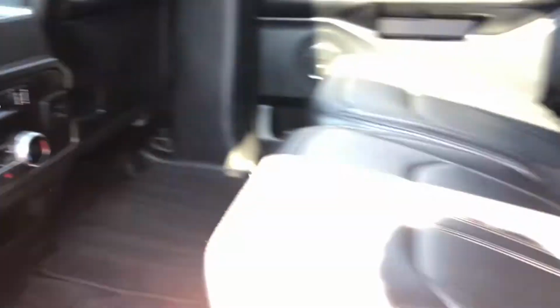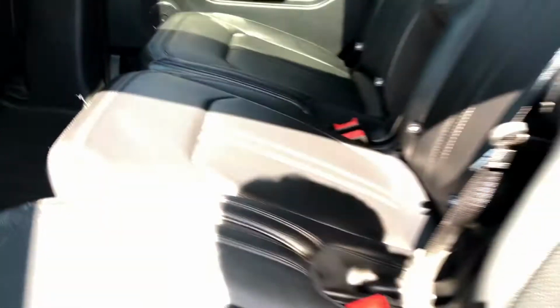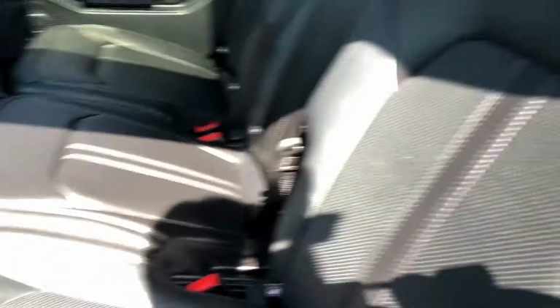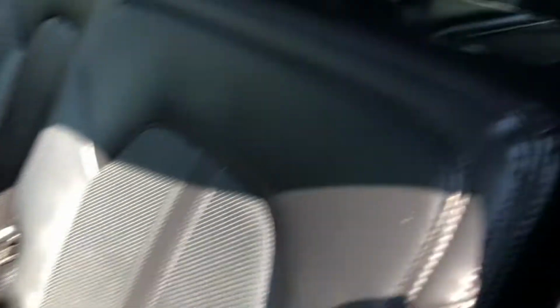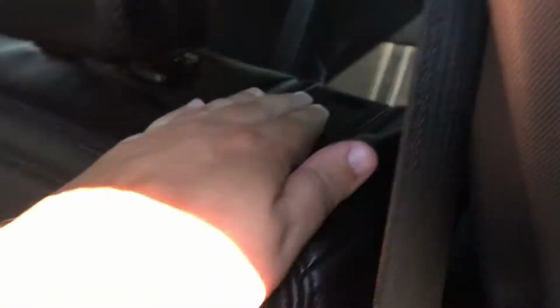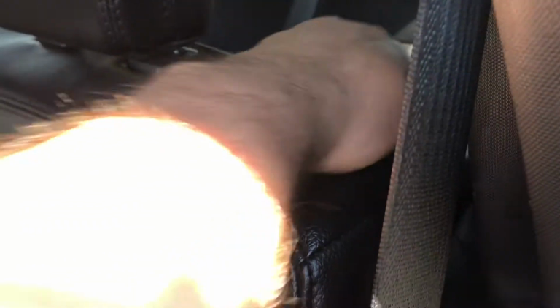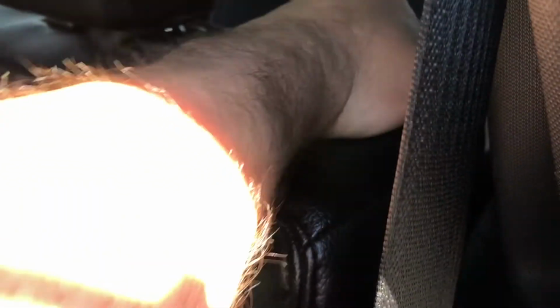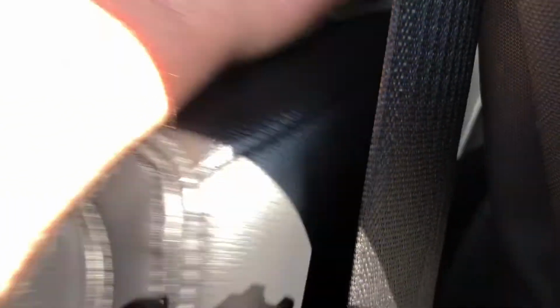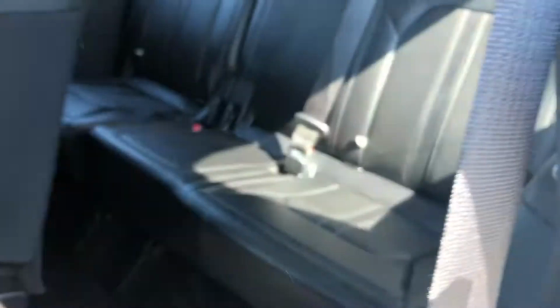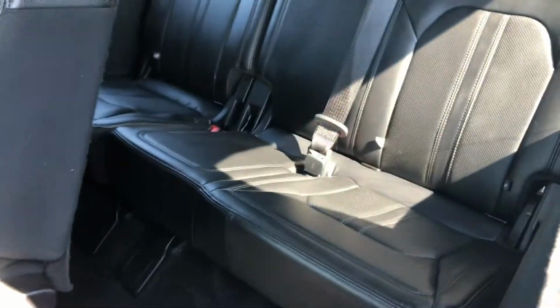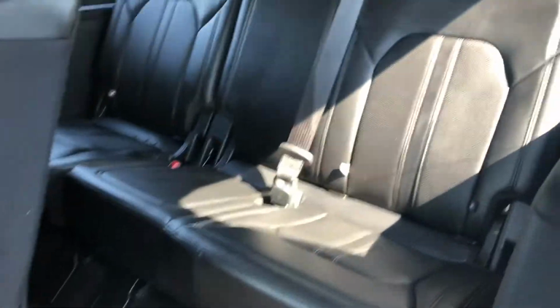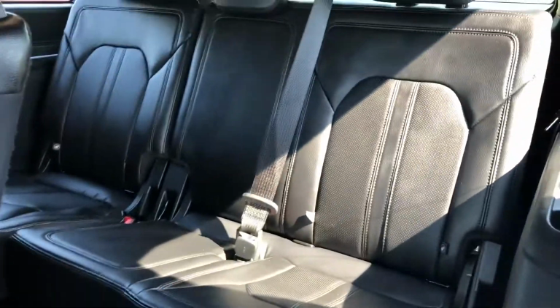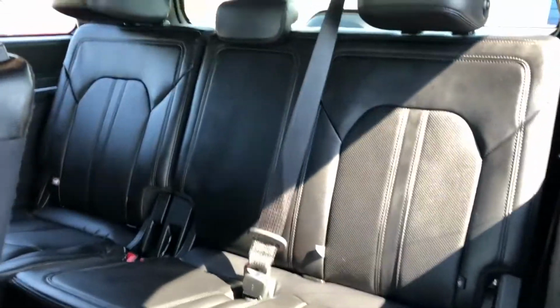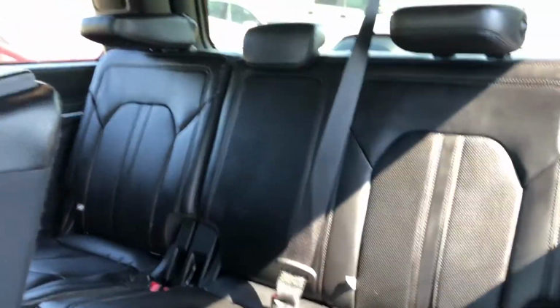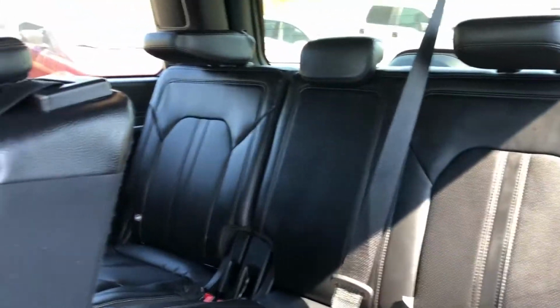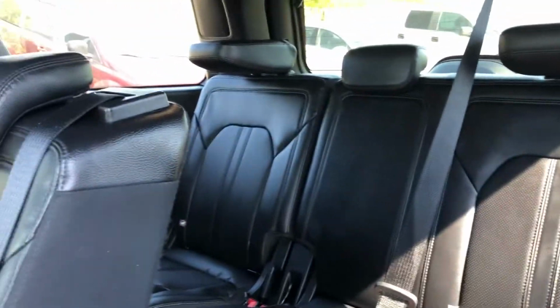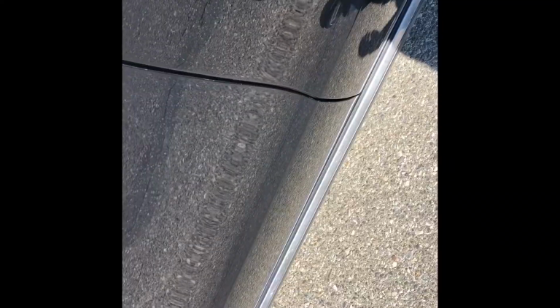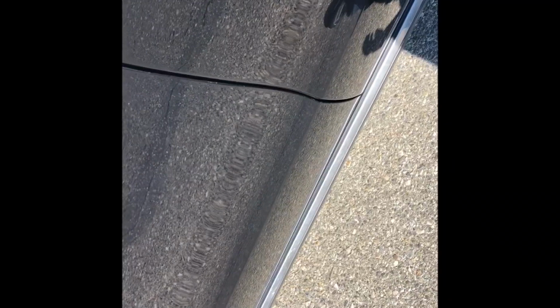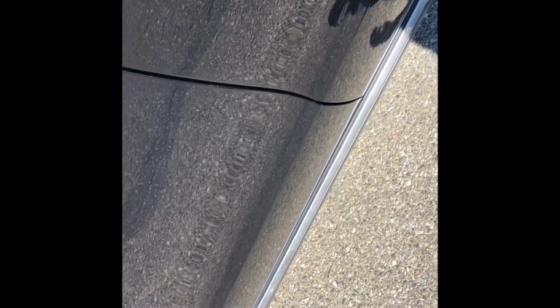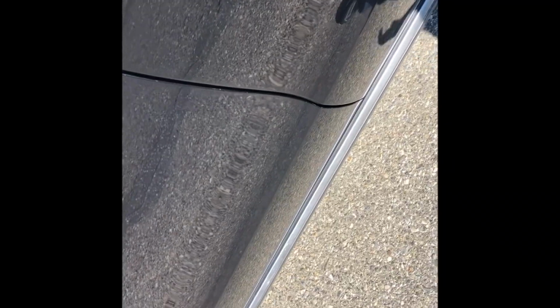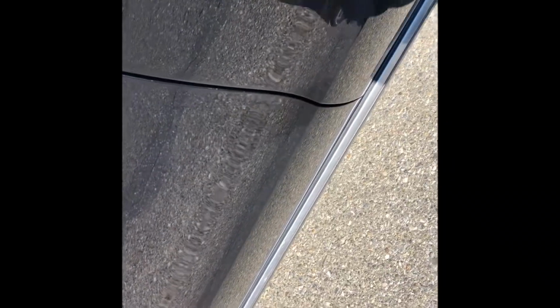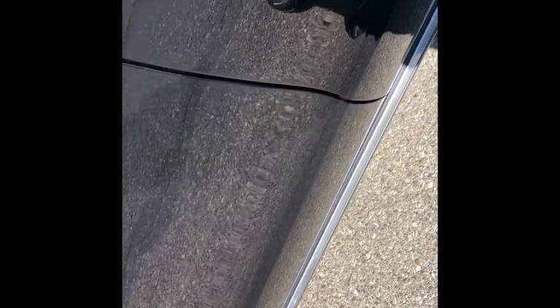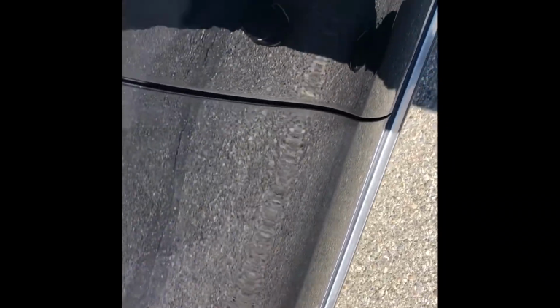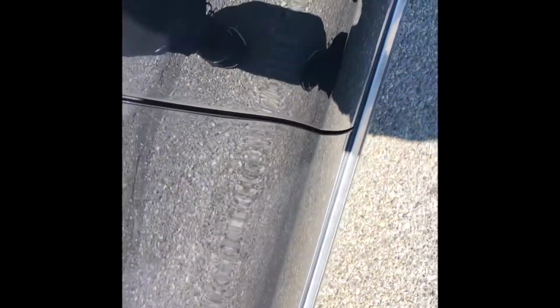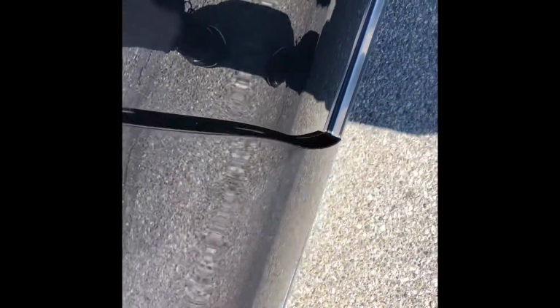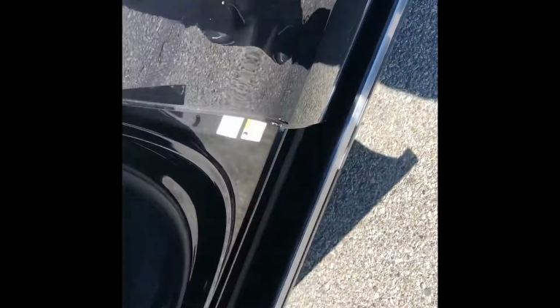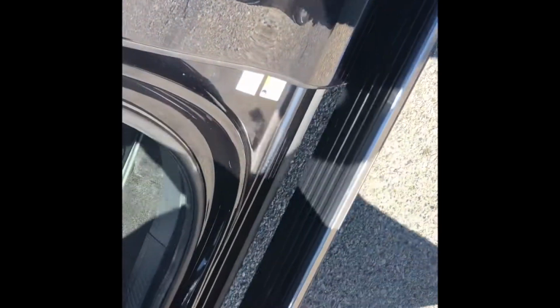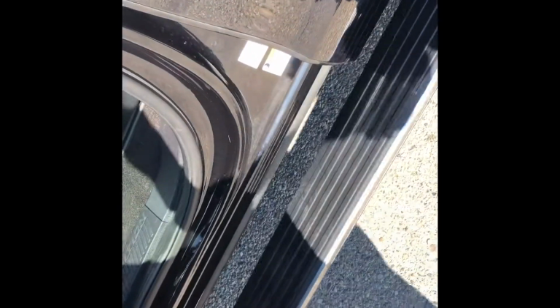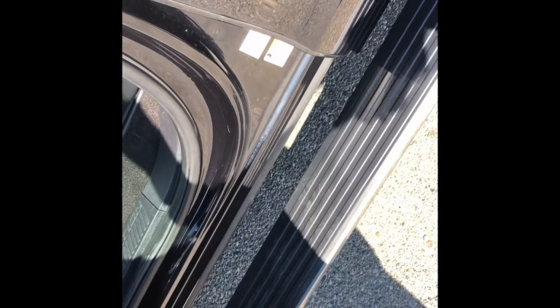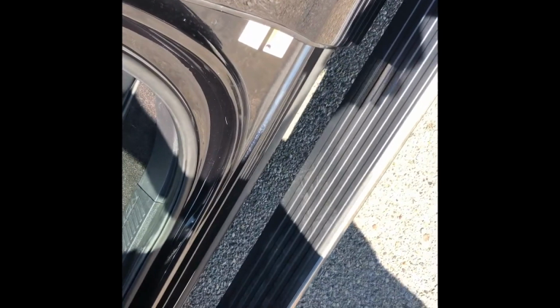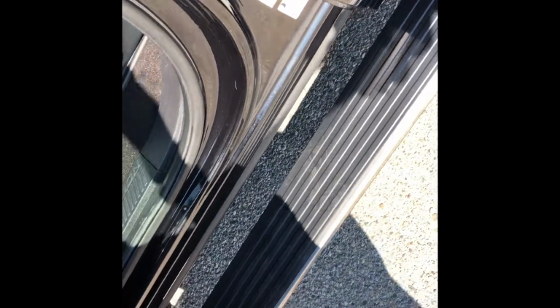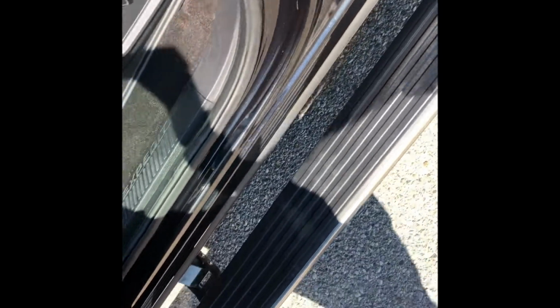Now this second row will also tilt and fold away to provide access to the third row. As I transition to the driver's door, this Expedition is also equipped with power deployed running boards.